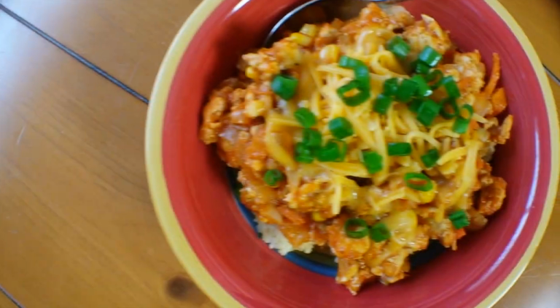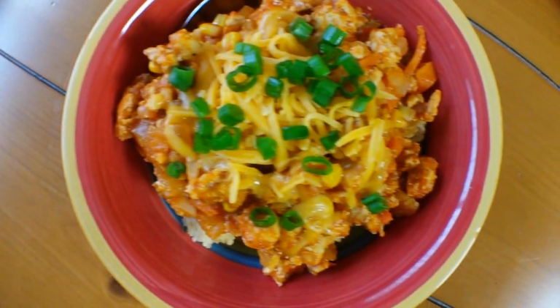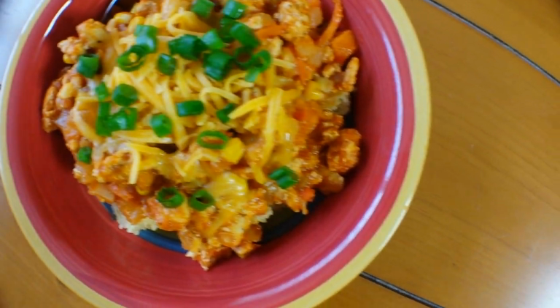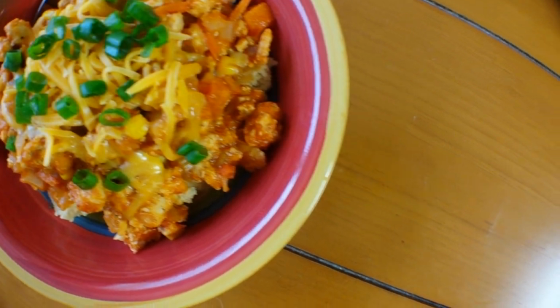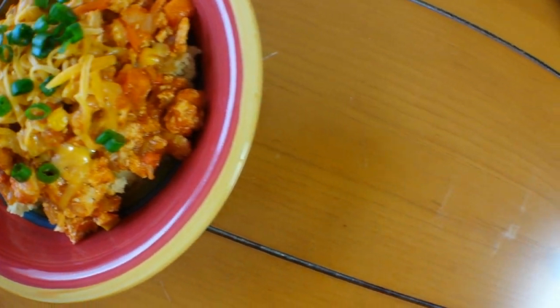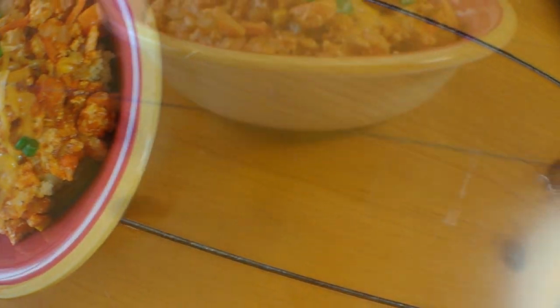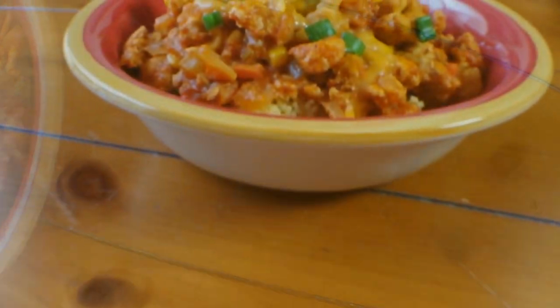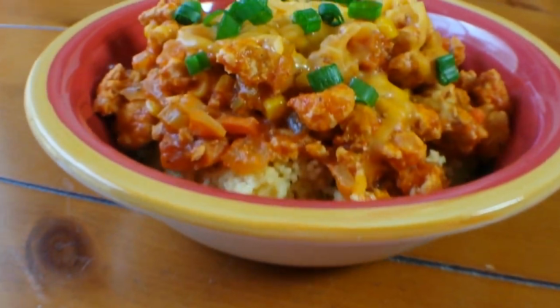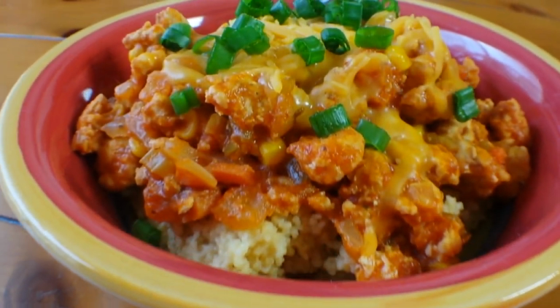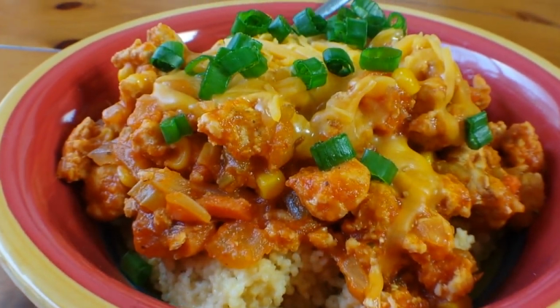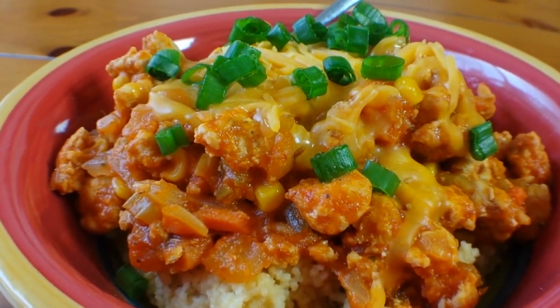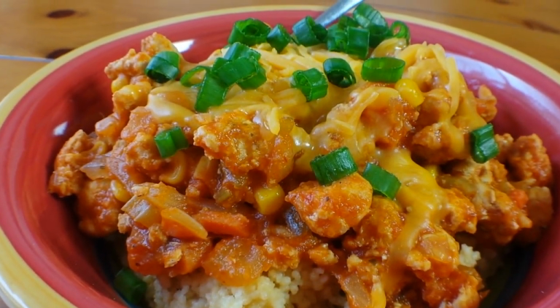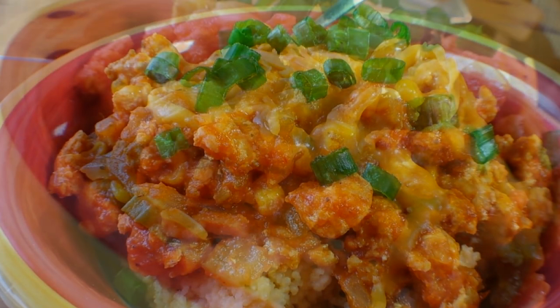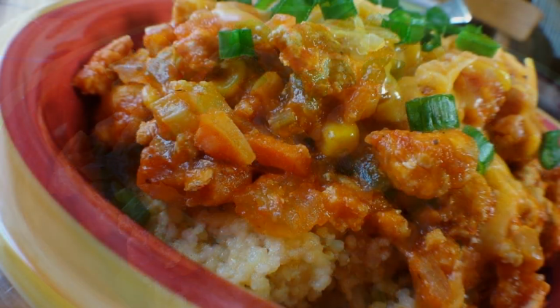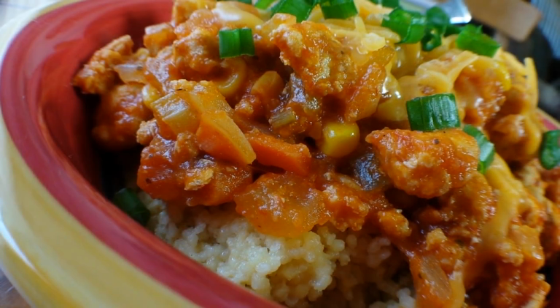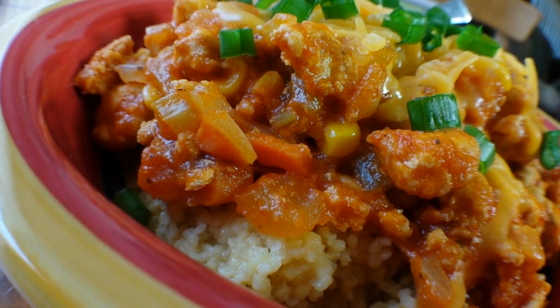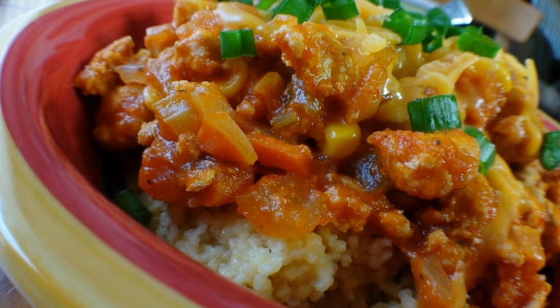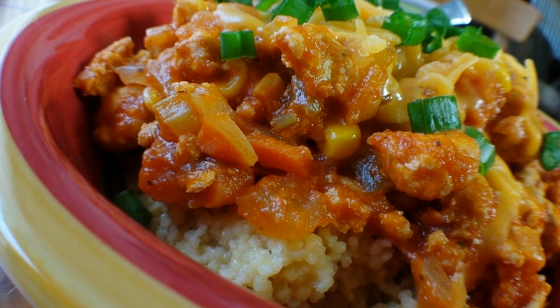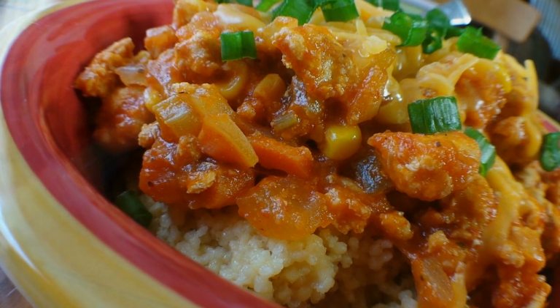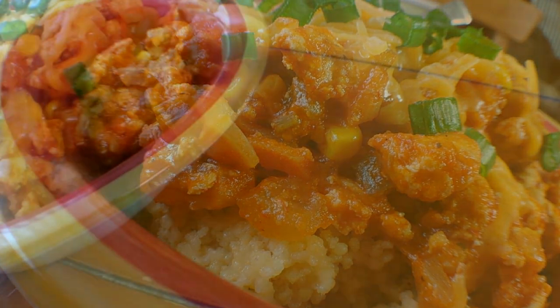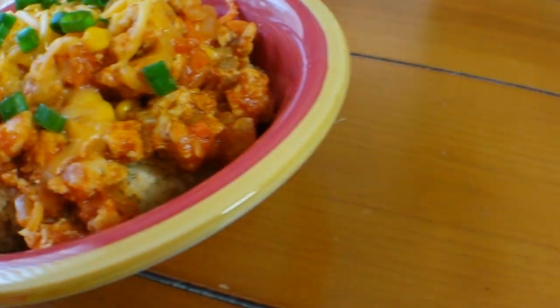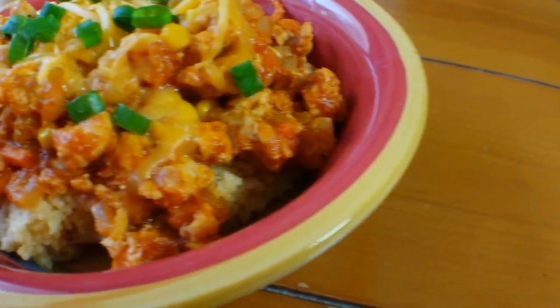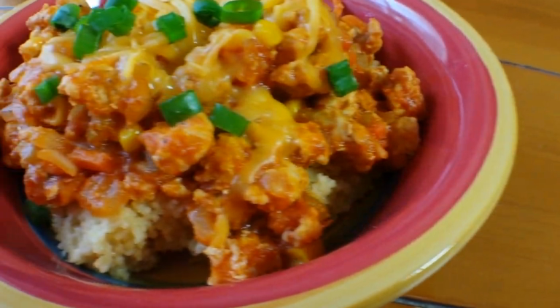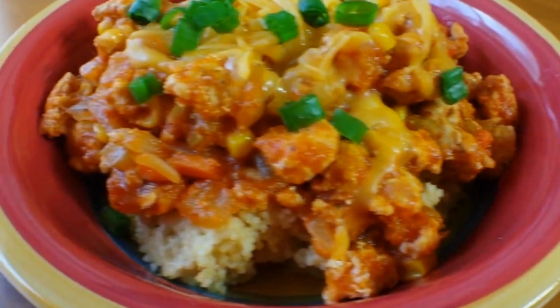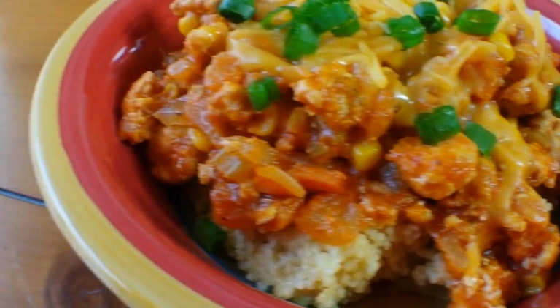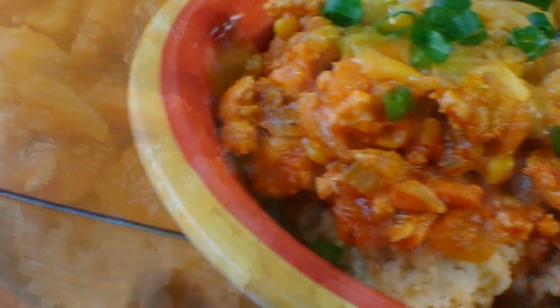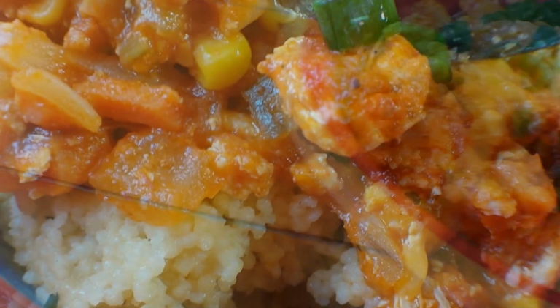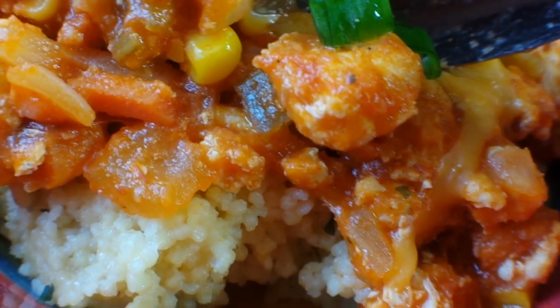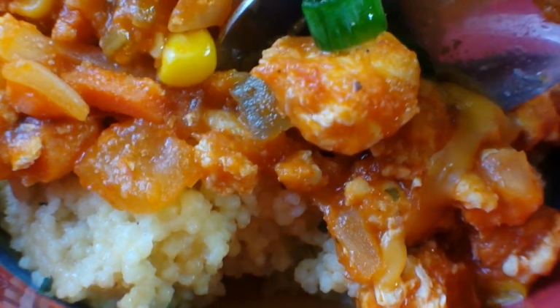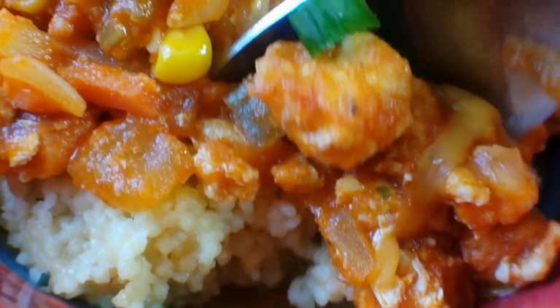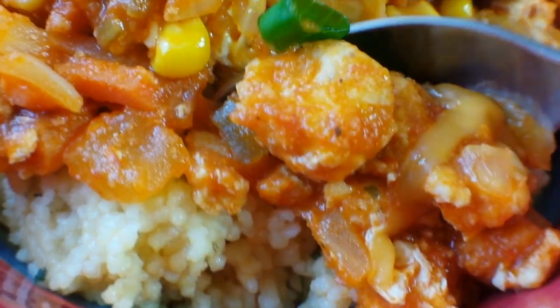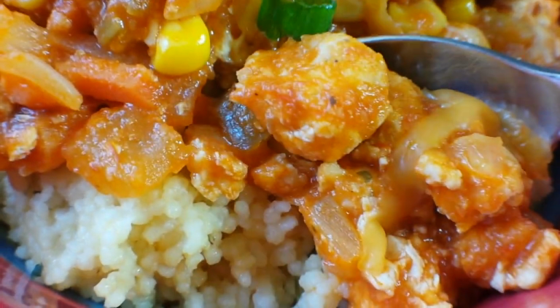And there you have it — chicken goulash. Be sure to like, subscribe, and leave a comment below and let me know how this meal came out for you and your family. This is H. Chavis Jr. and you've been watching Bake, Boil and Burn.